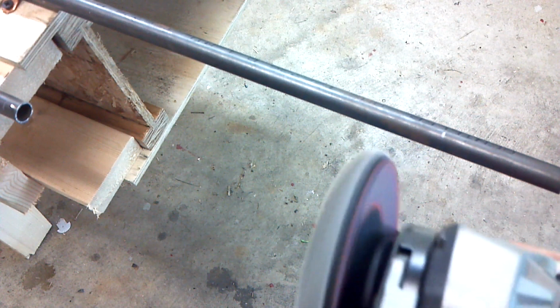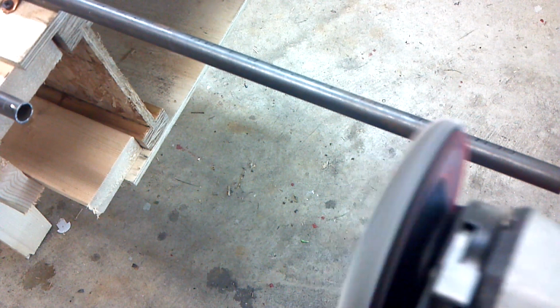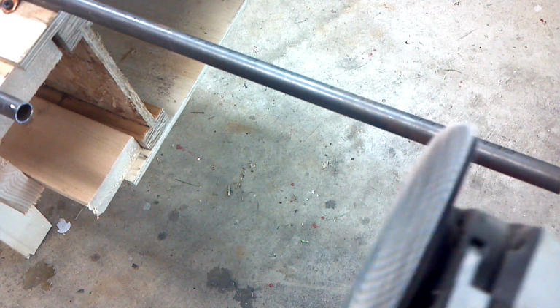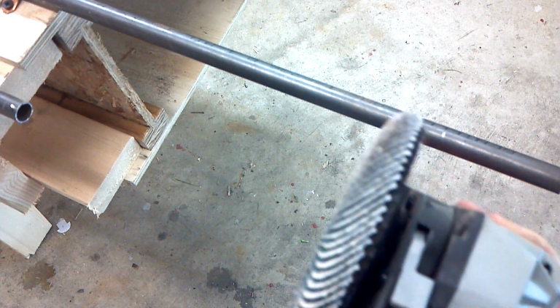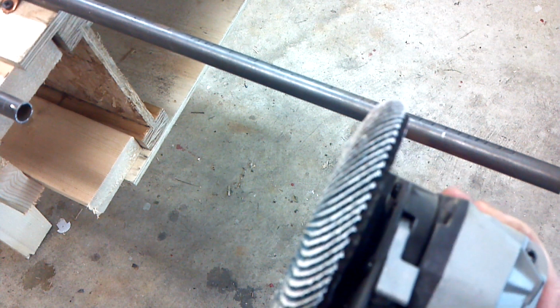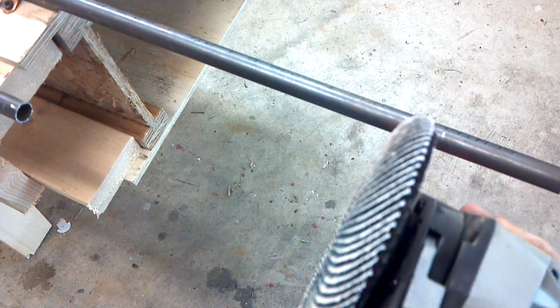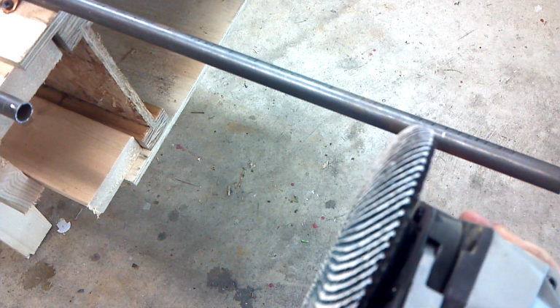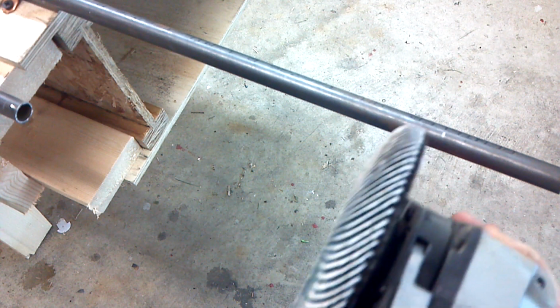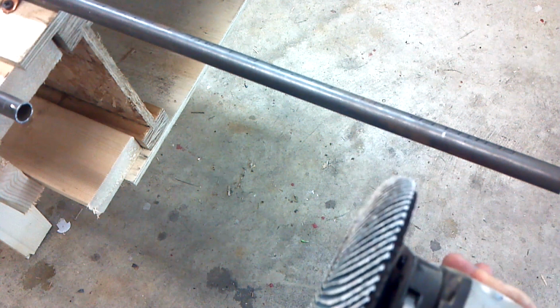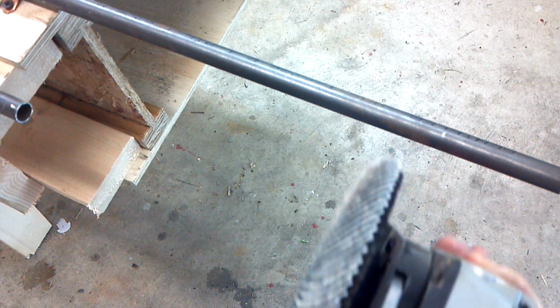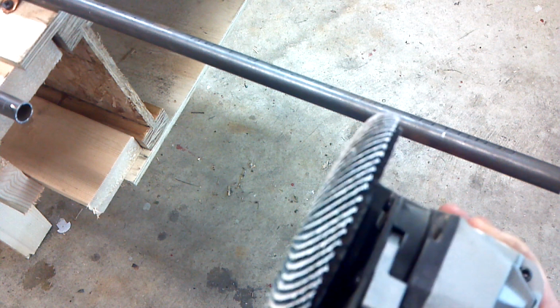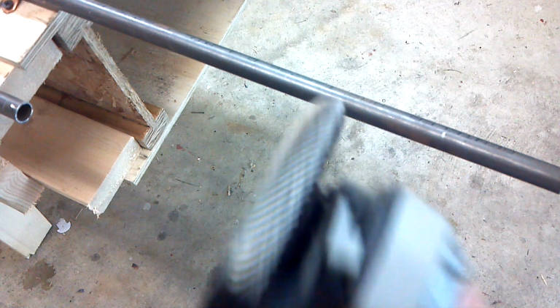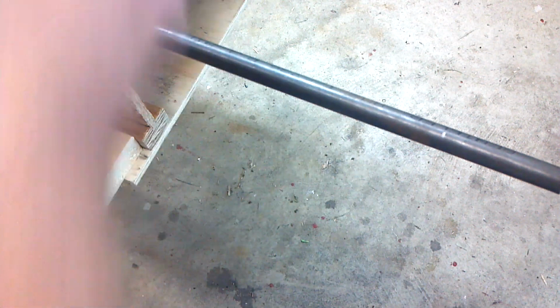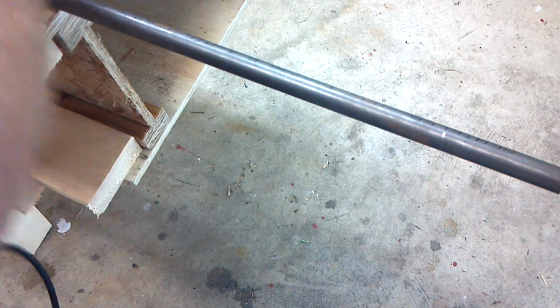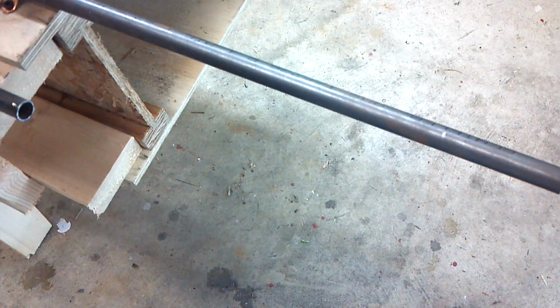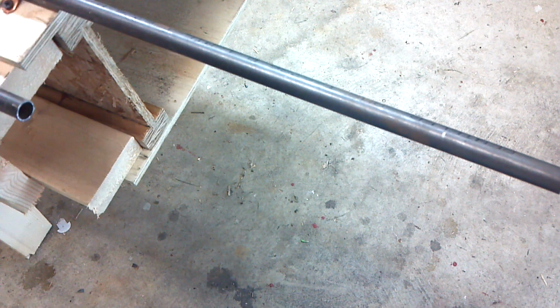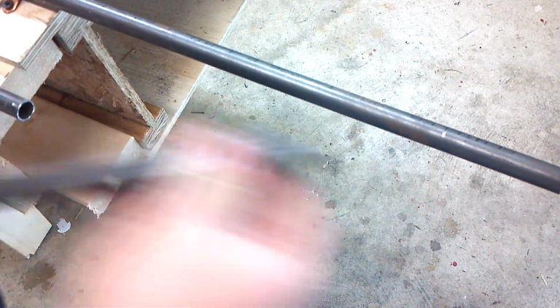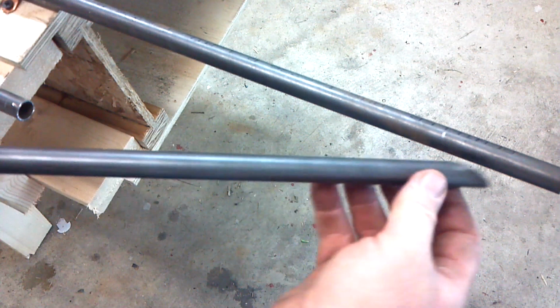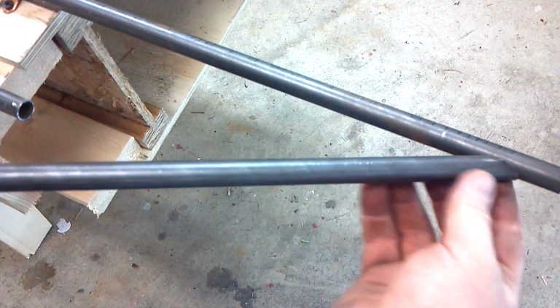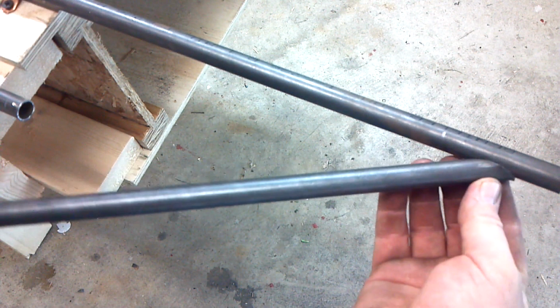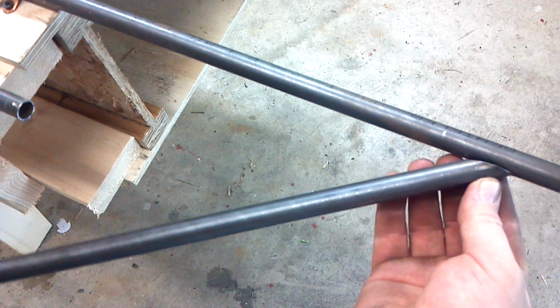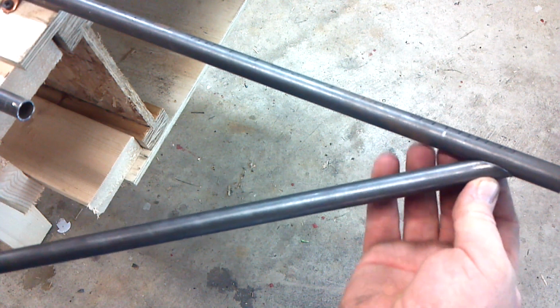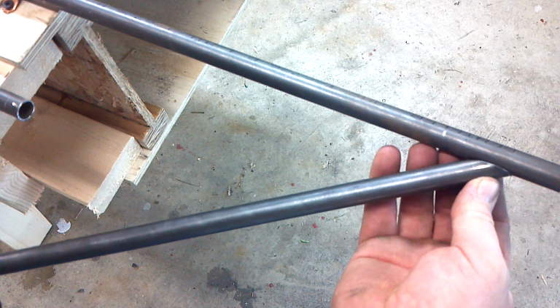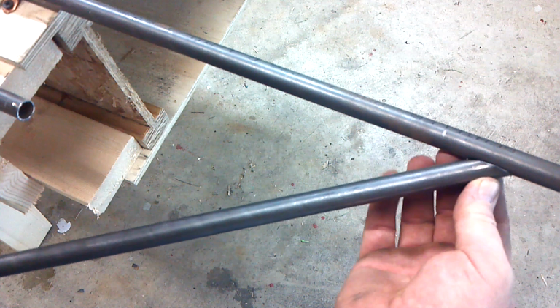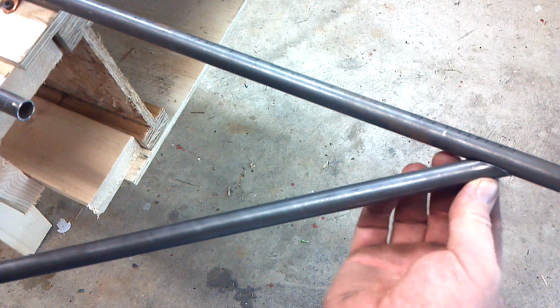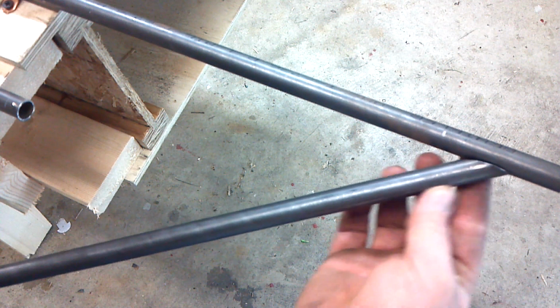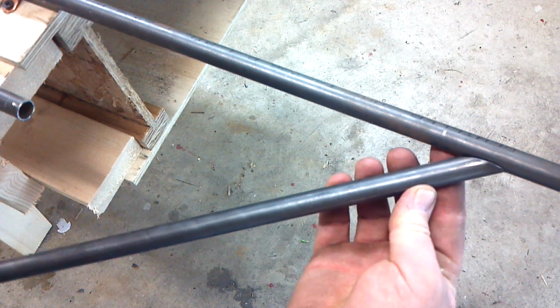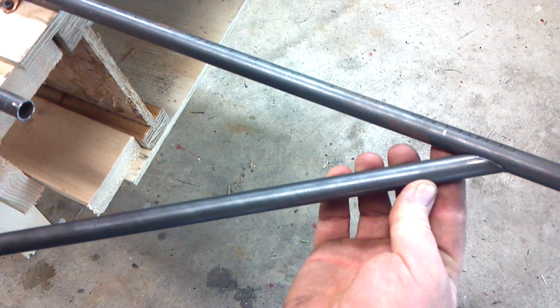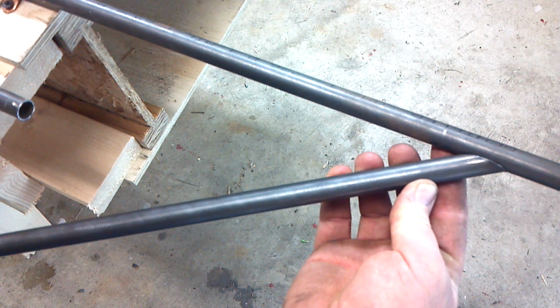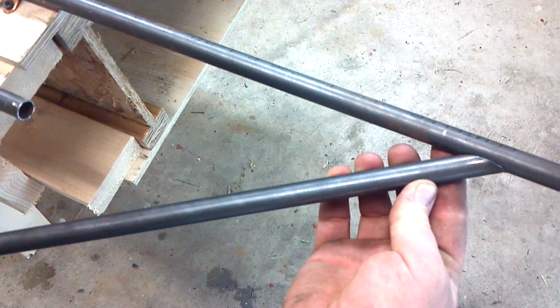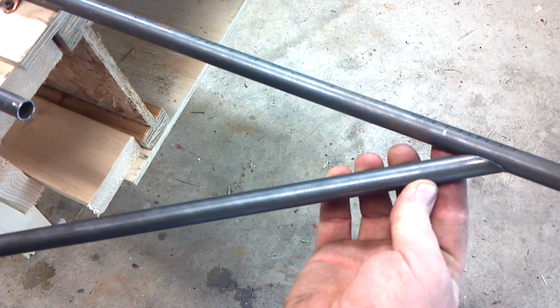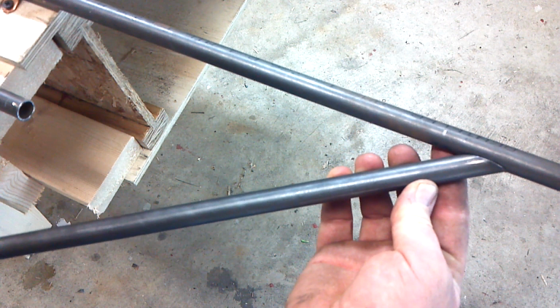See the grinder — it's got a nice radius. I'm trying to take advantage of that radius because I spent time building that tool by grinding that head.